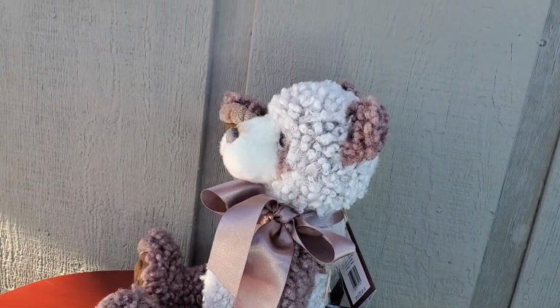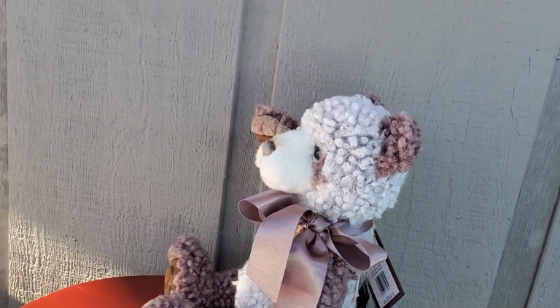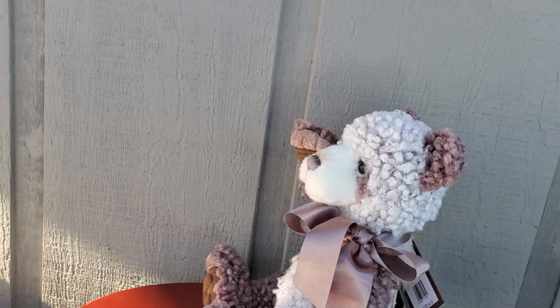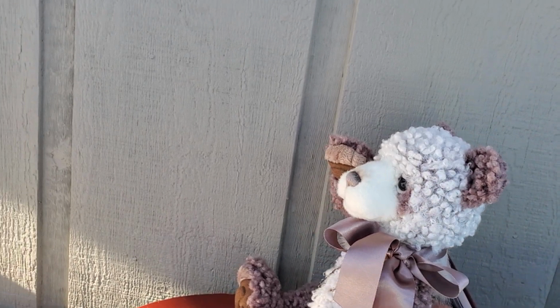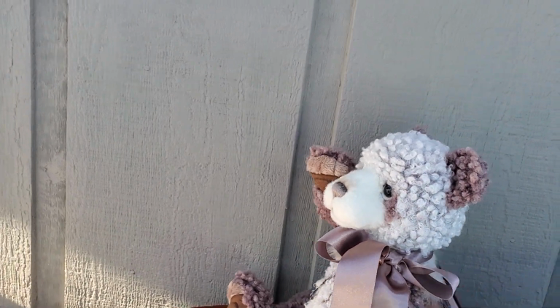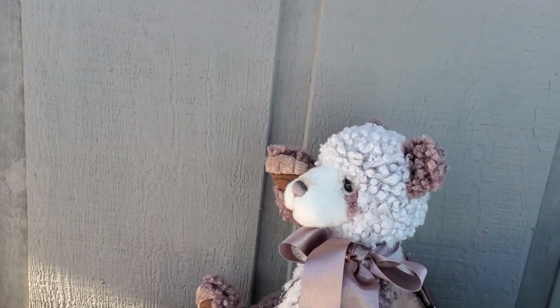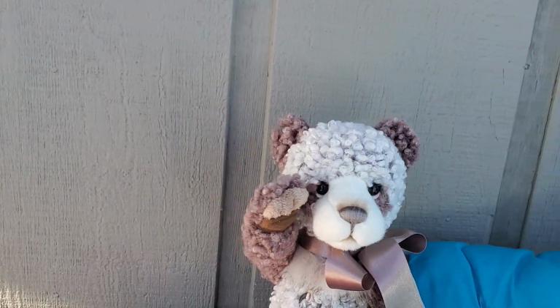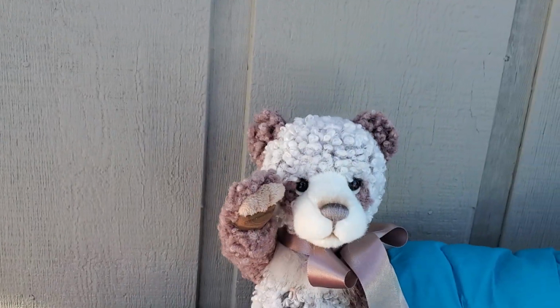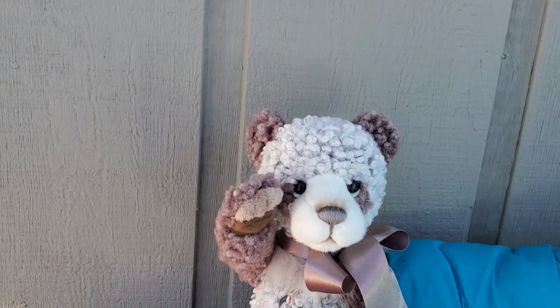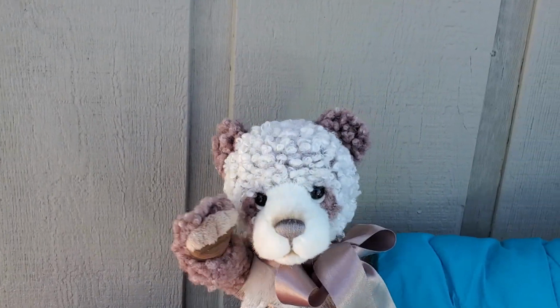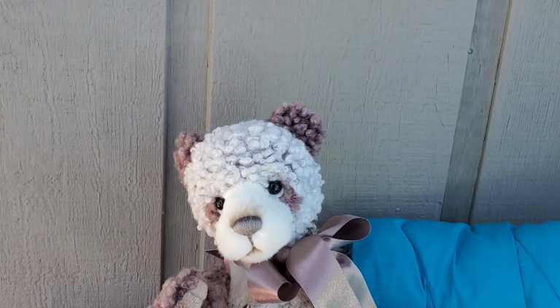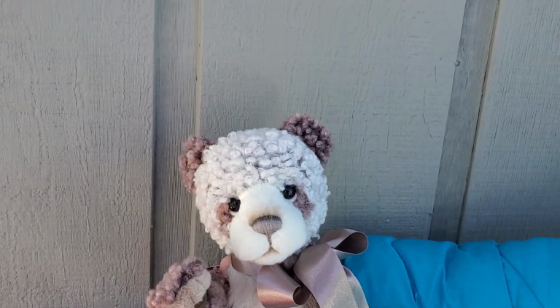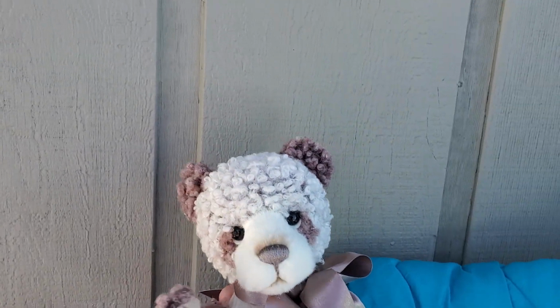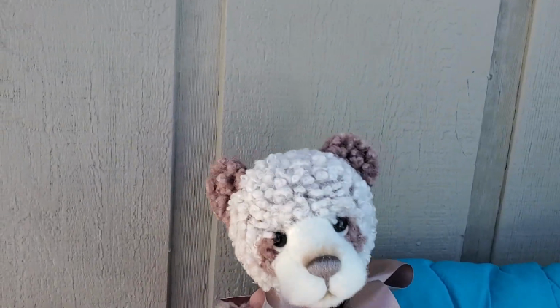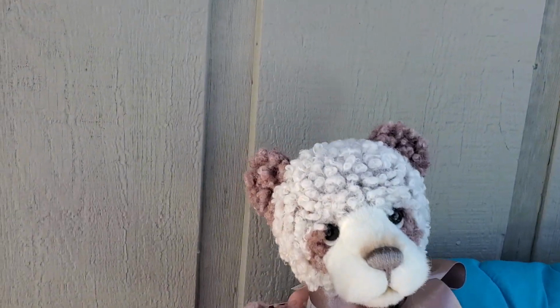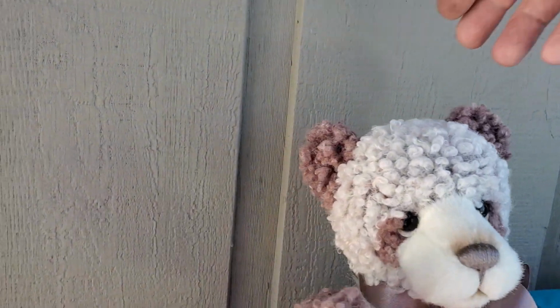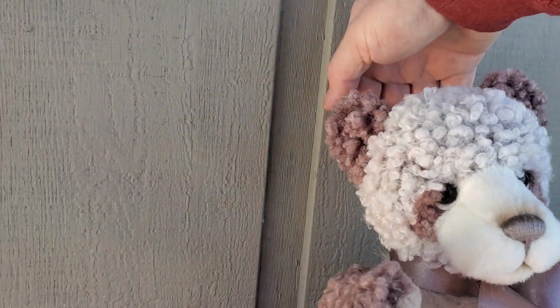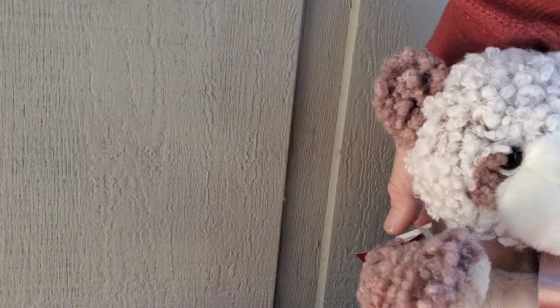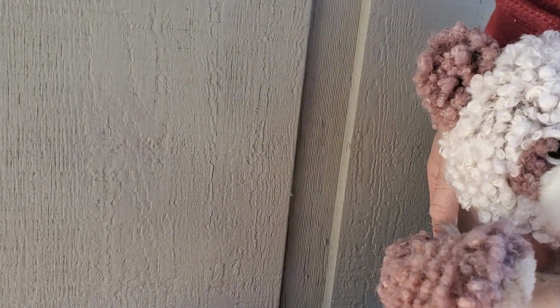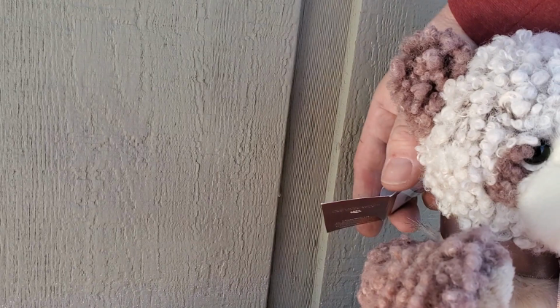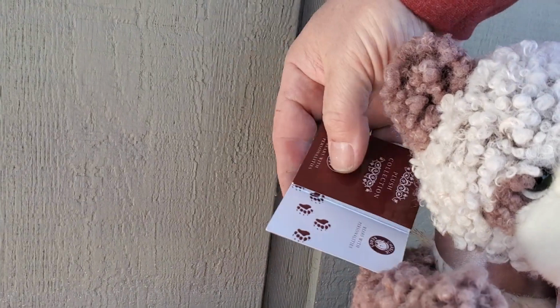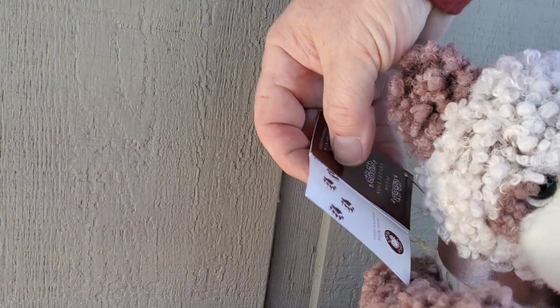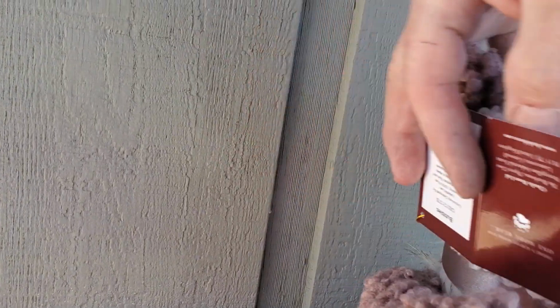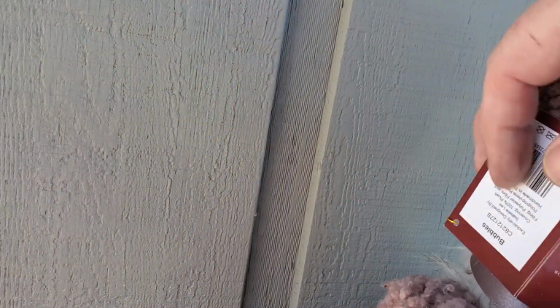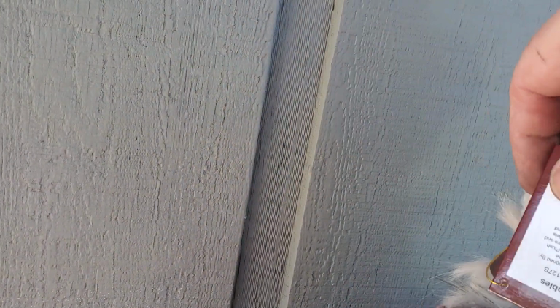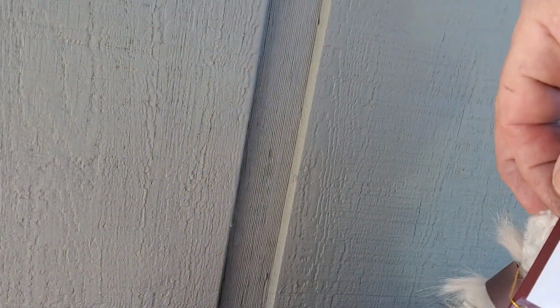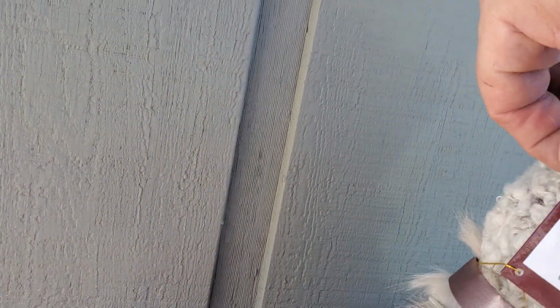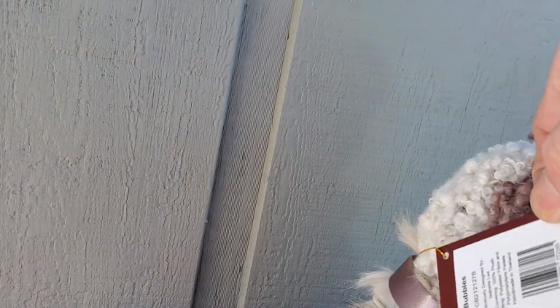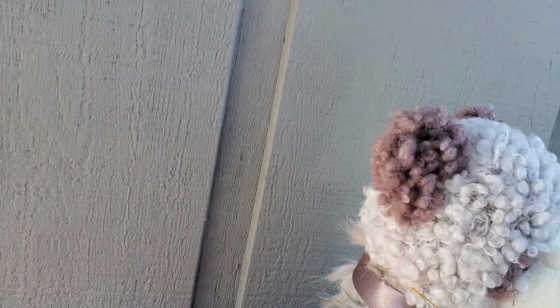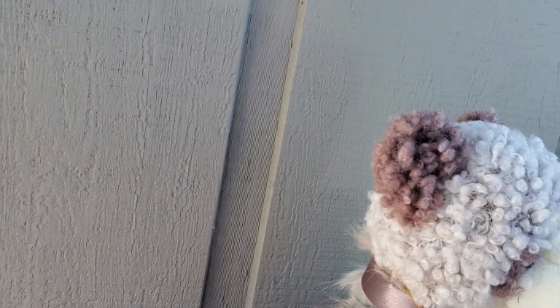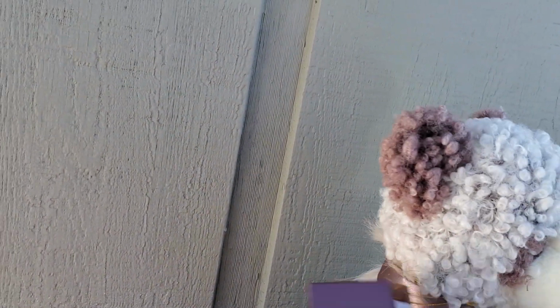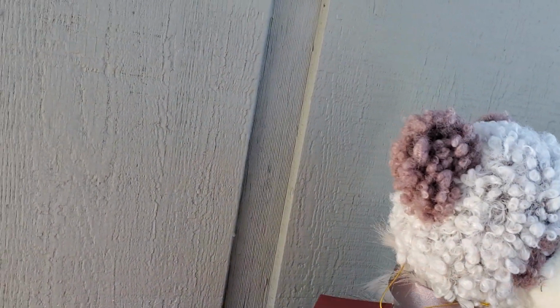So if you need Bubbles, we have this one left only. She'll go fast. Let's see the label — Old Grizz. Bubbles.